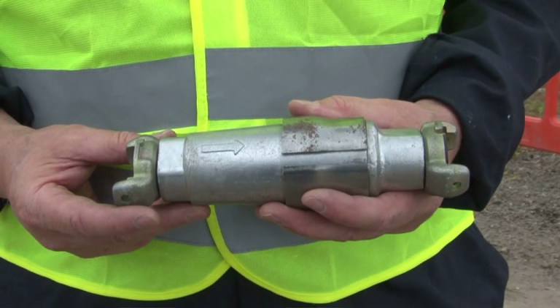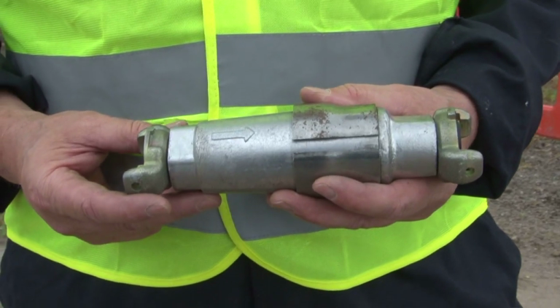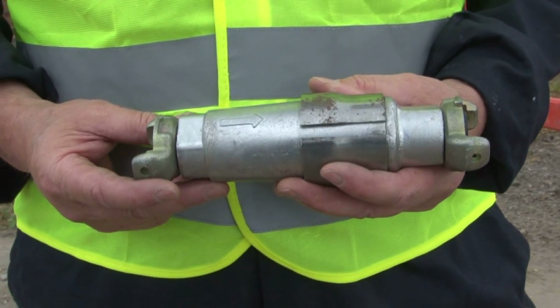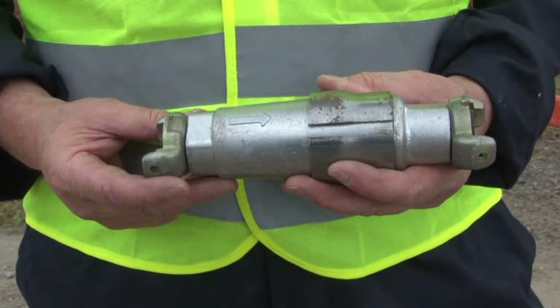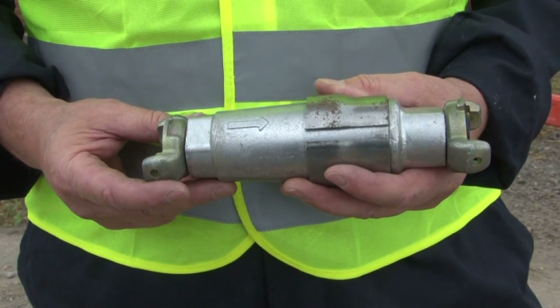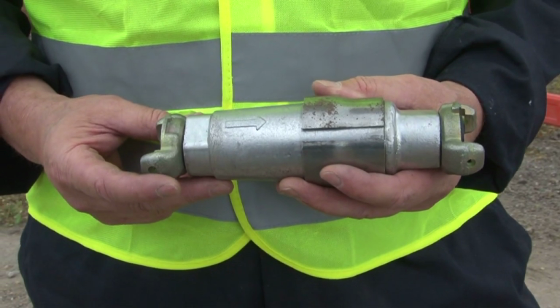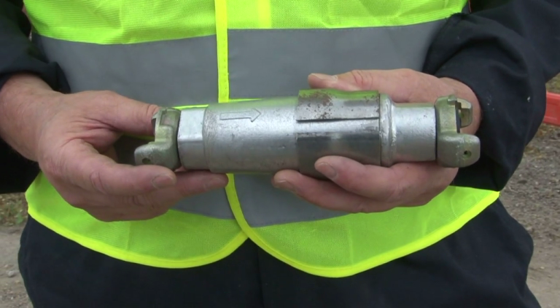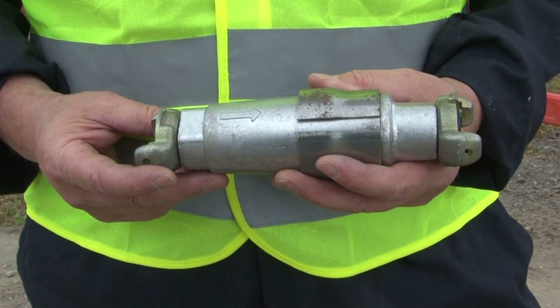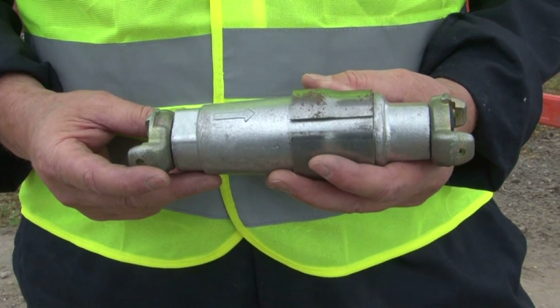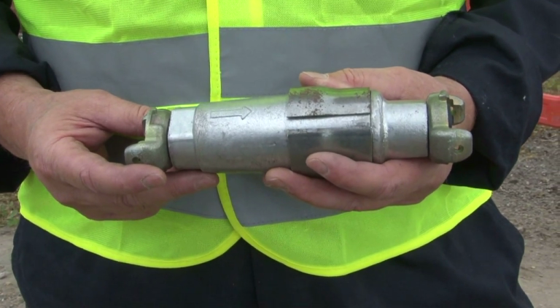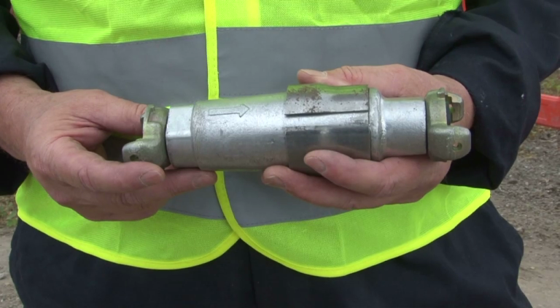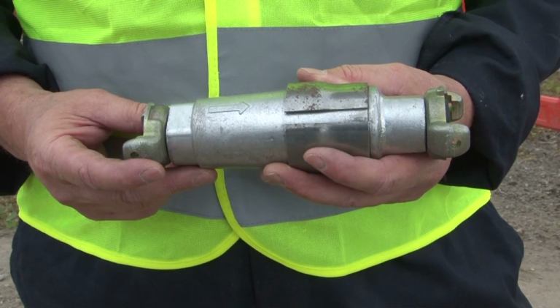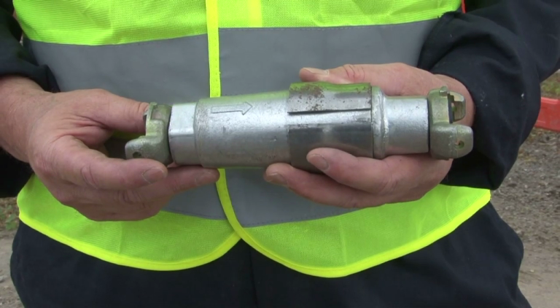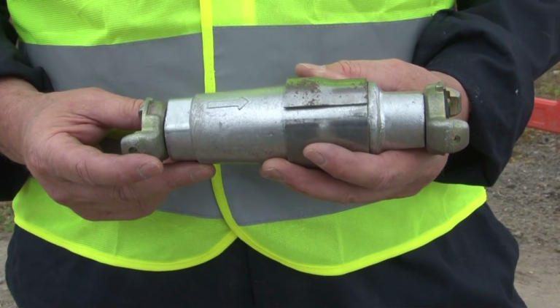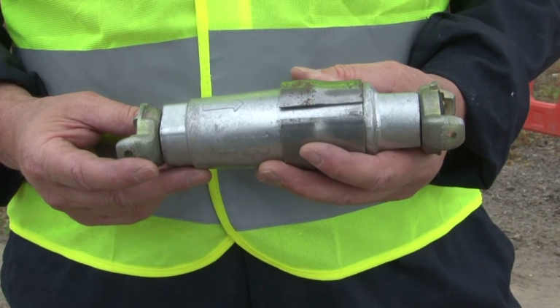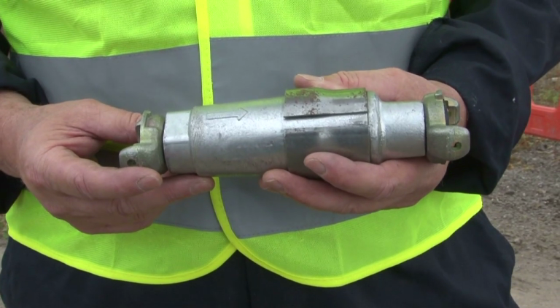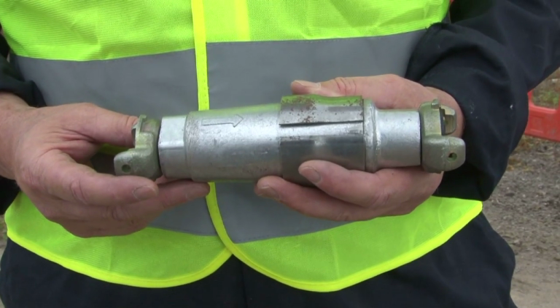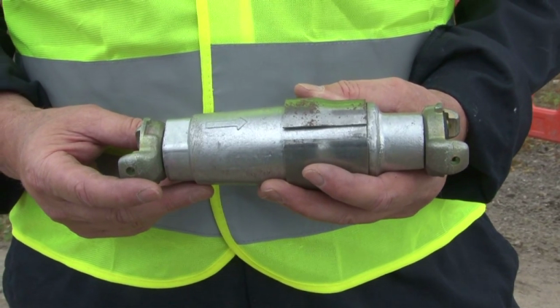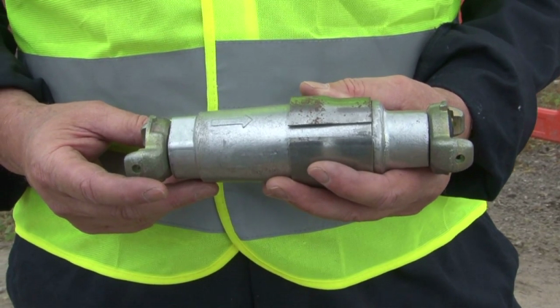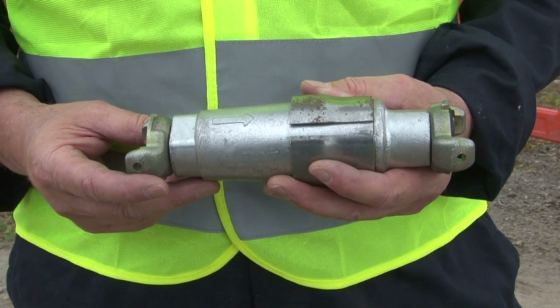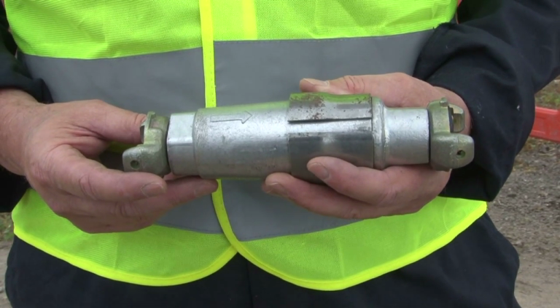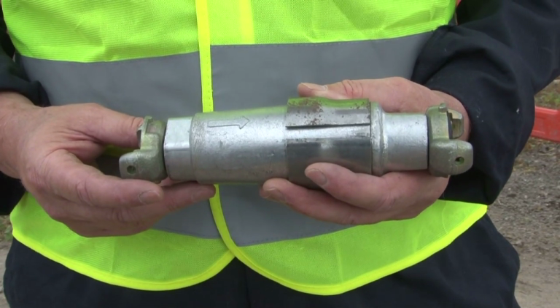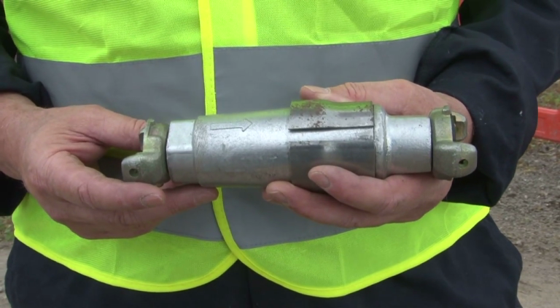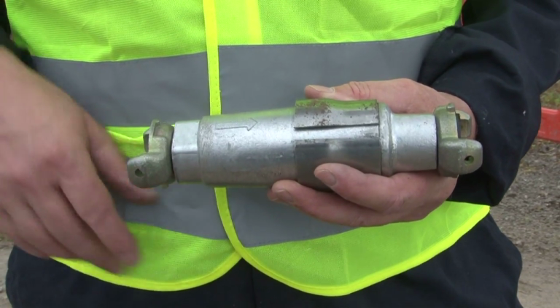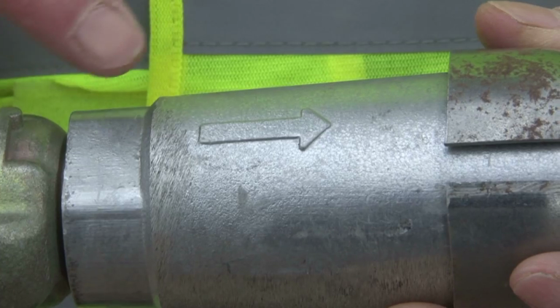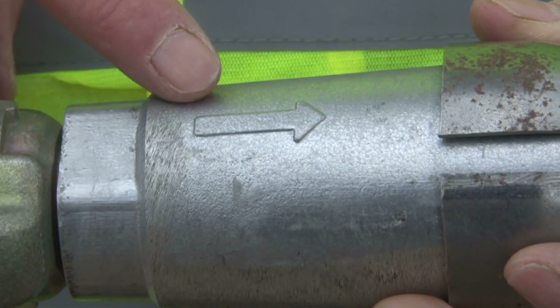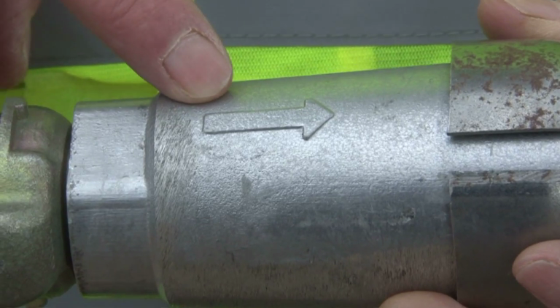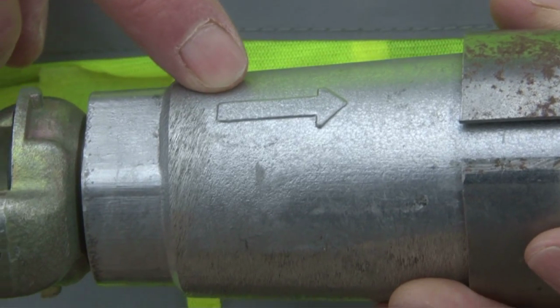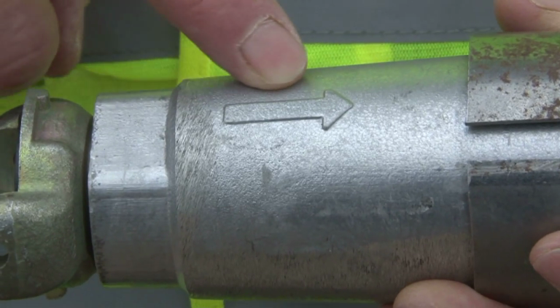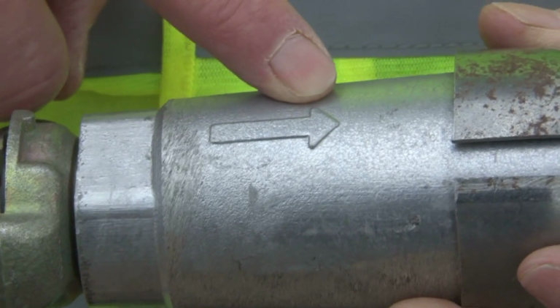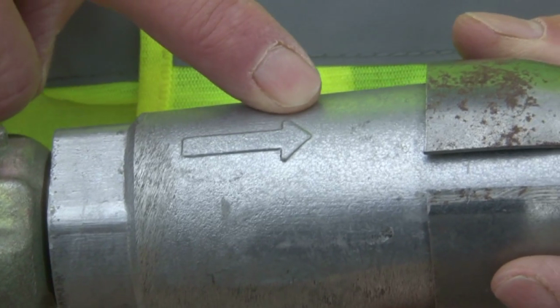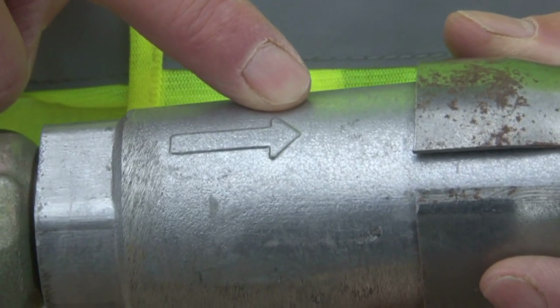This is an Atlas Copco water separator, known as a VAM01 or a mini VAM. It's fitted into the airline with the airflow in the direction of the arrow embossed on the surface.